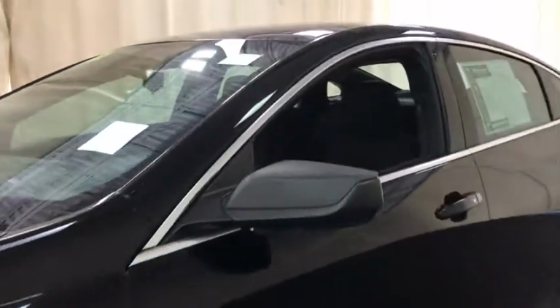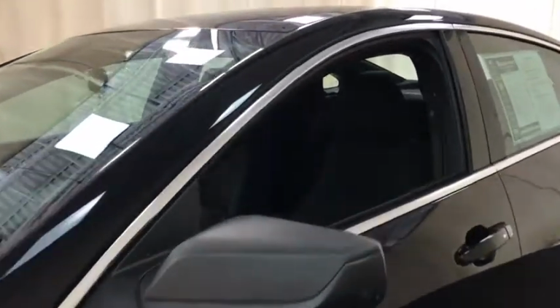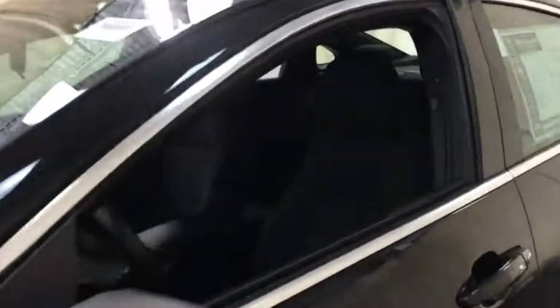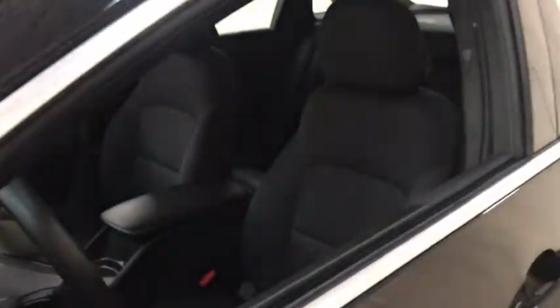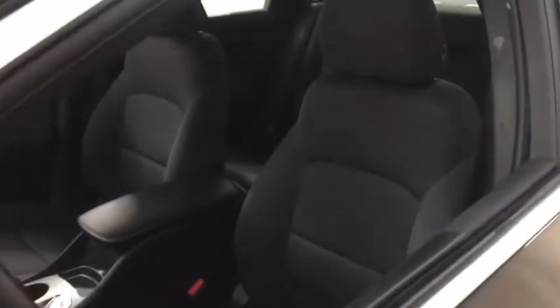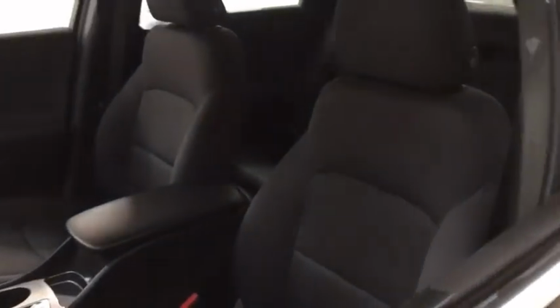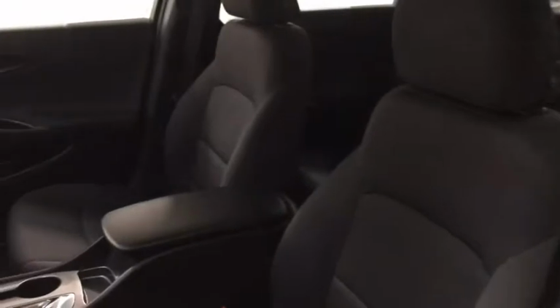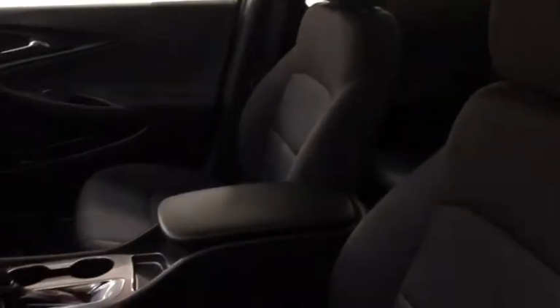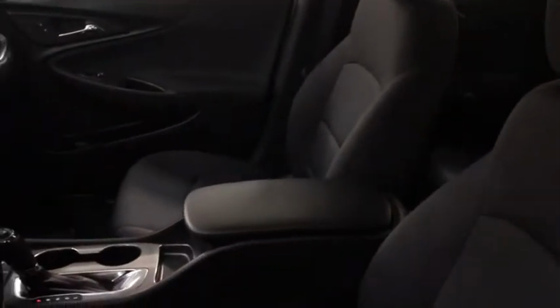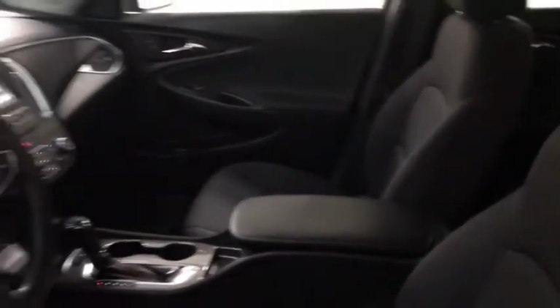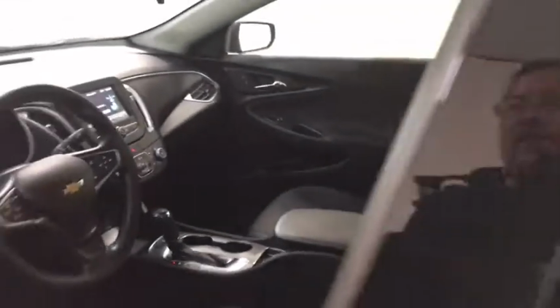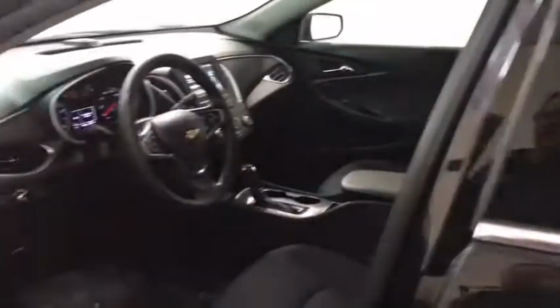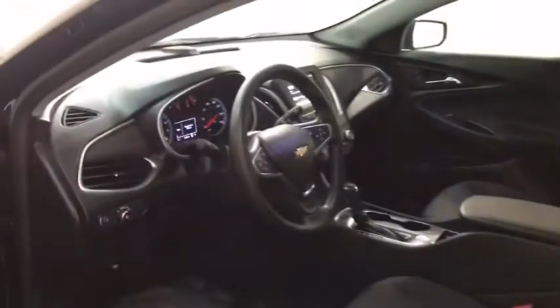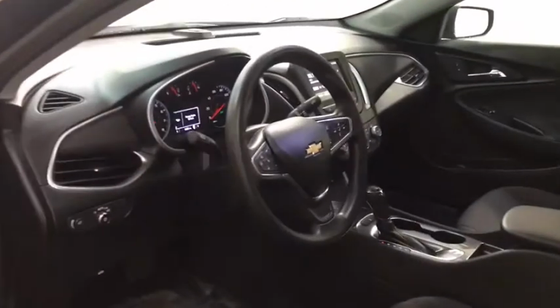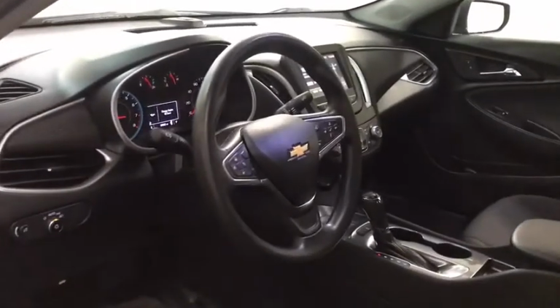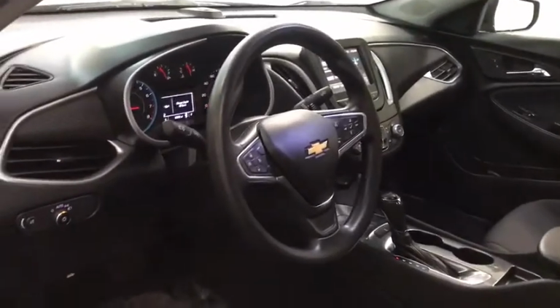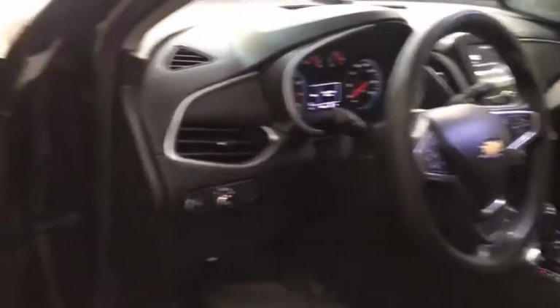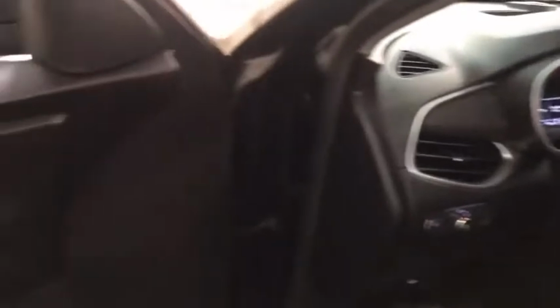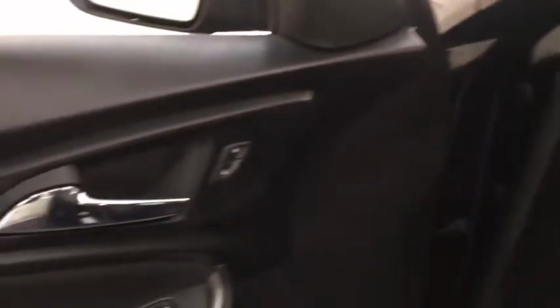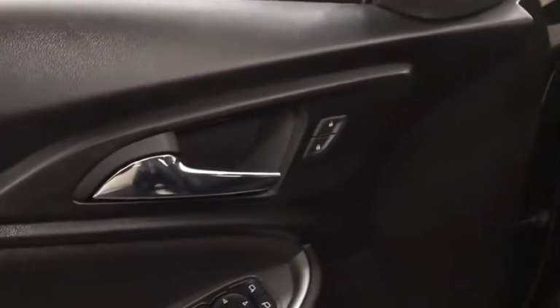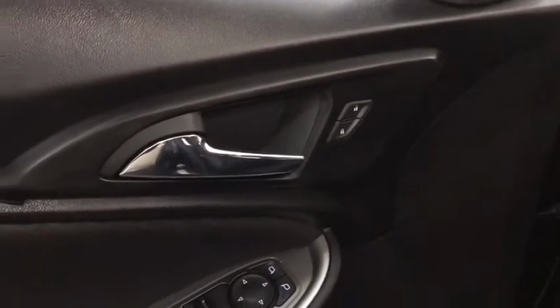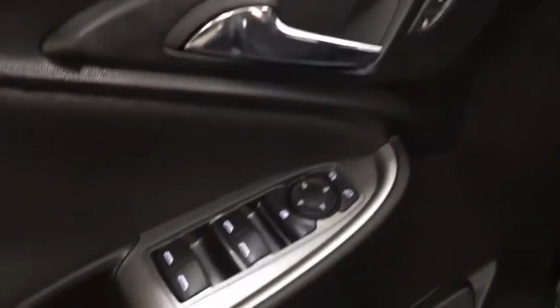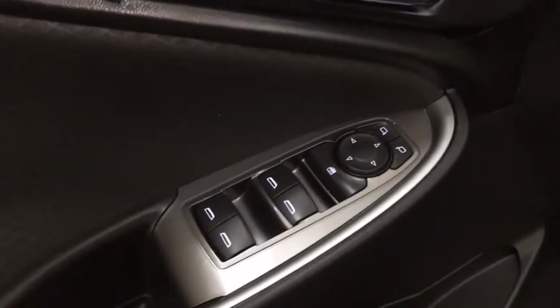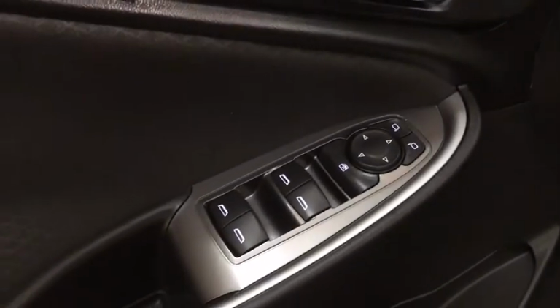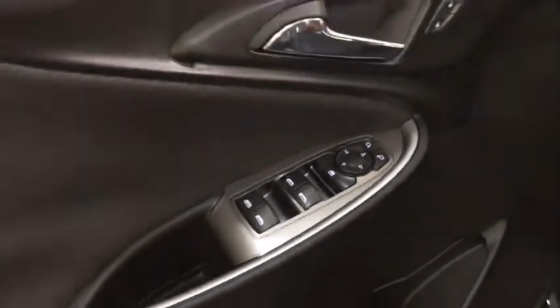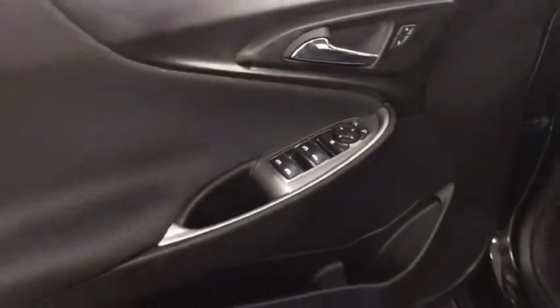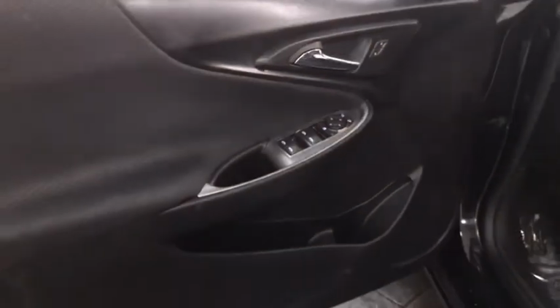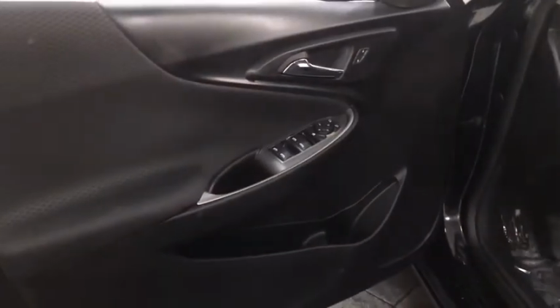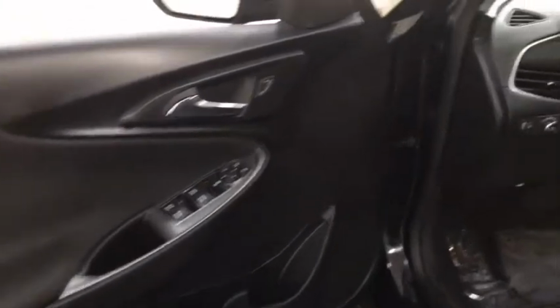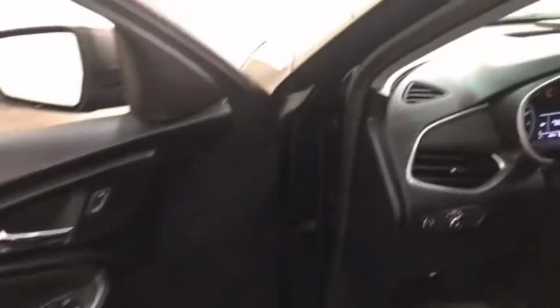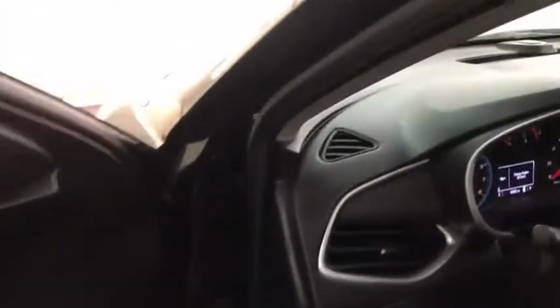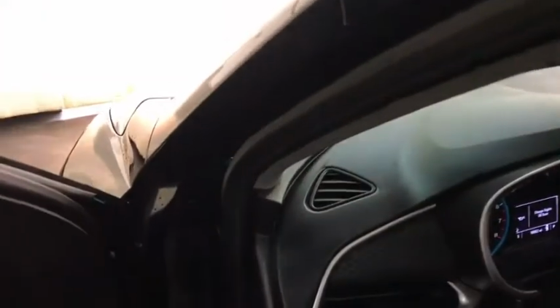Here are some of this vehicle's great options: keyless entry, steering wheel audio control, traction control, anti-lock braking system, stability control, backup camera, Bluetooth, adjustable steering wheel, four-wheel disc brakes, keyless start, cruise control.